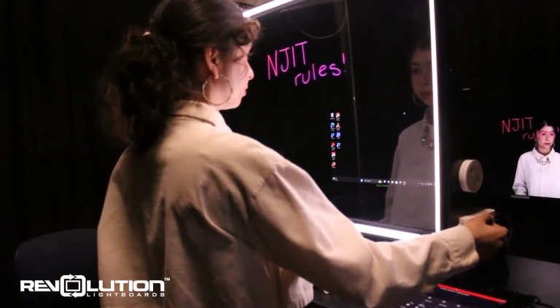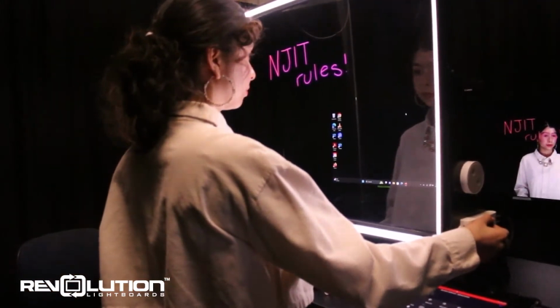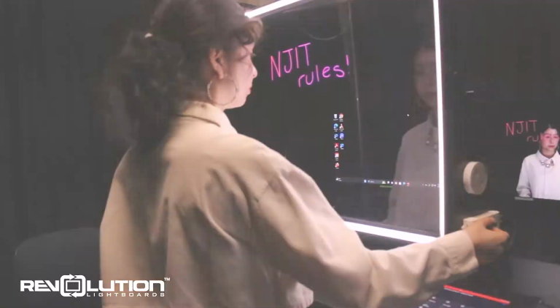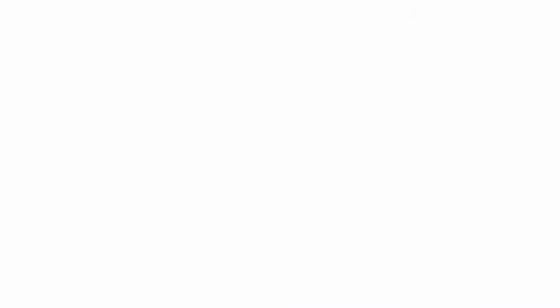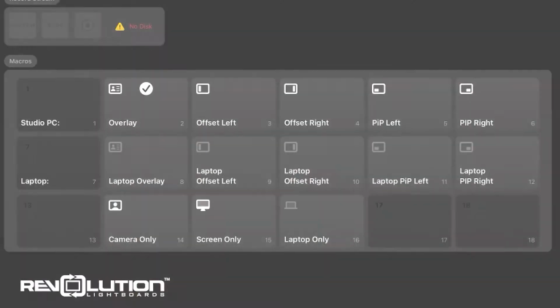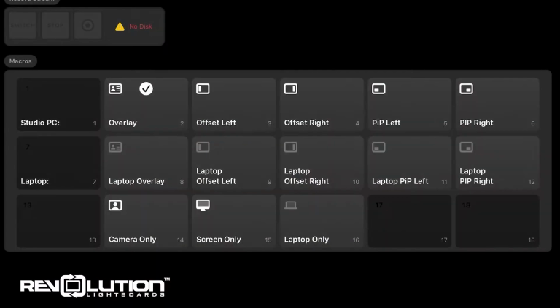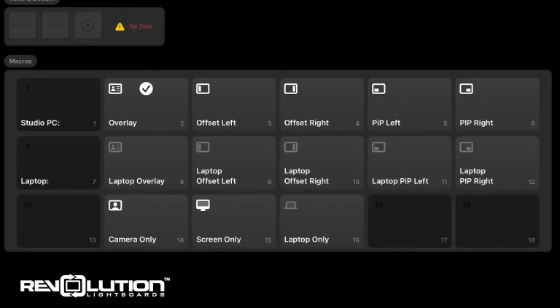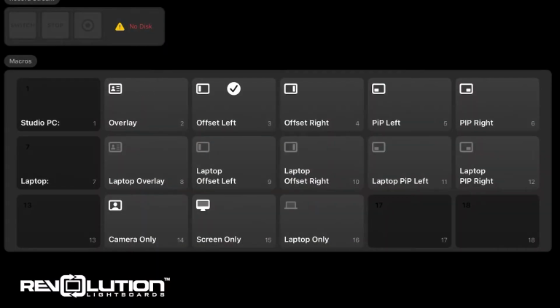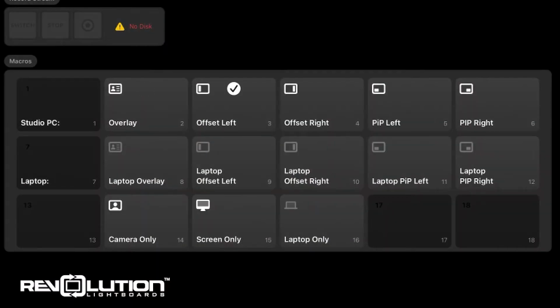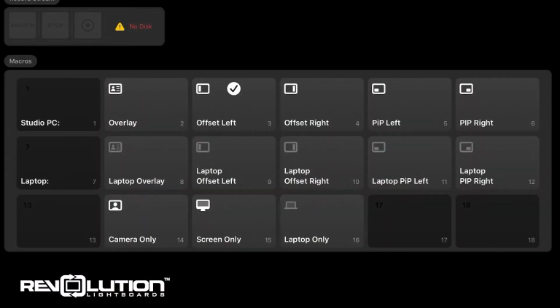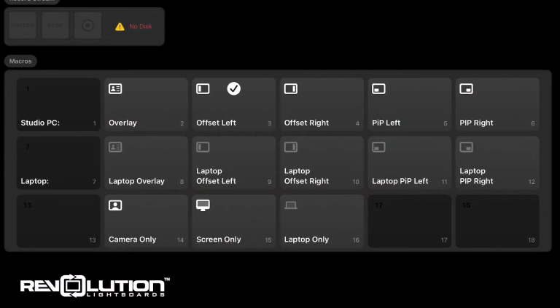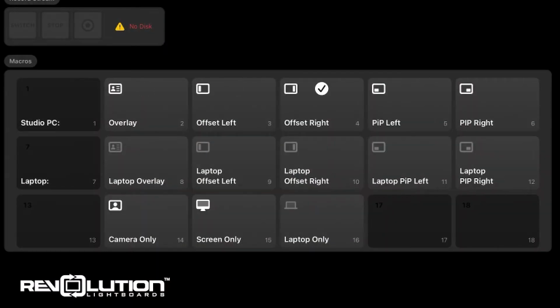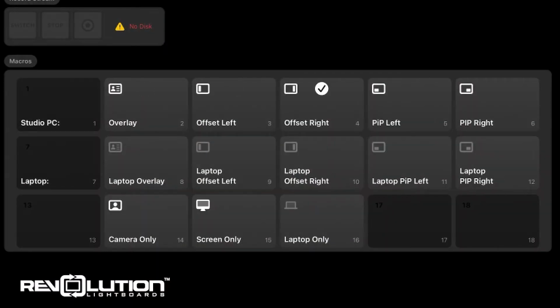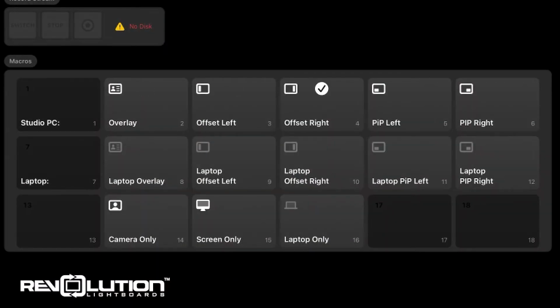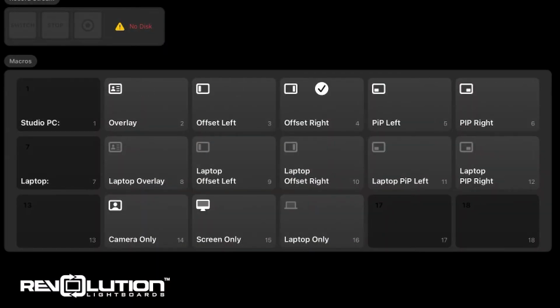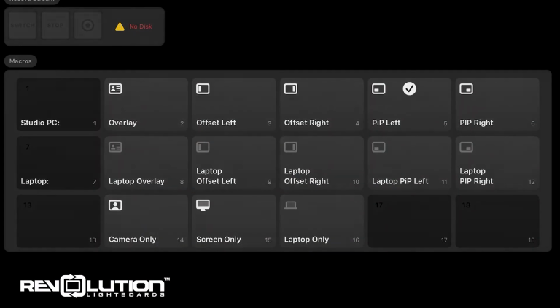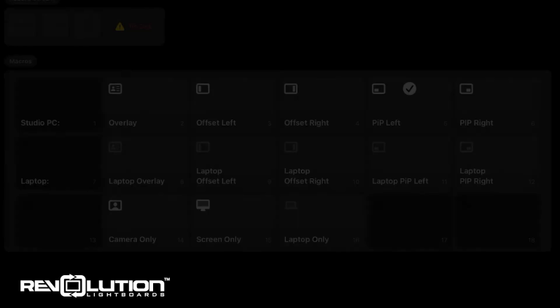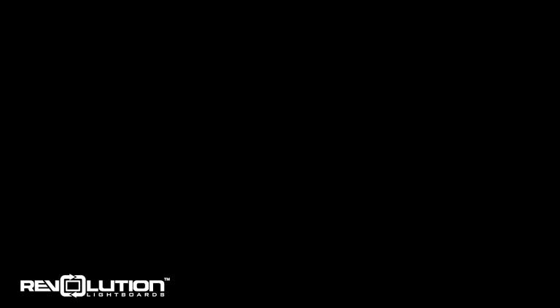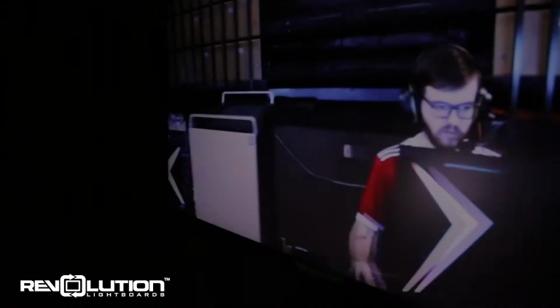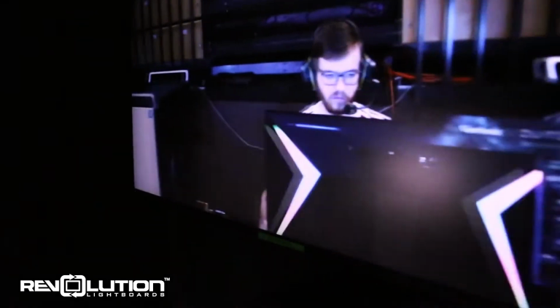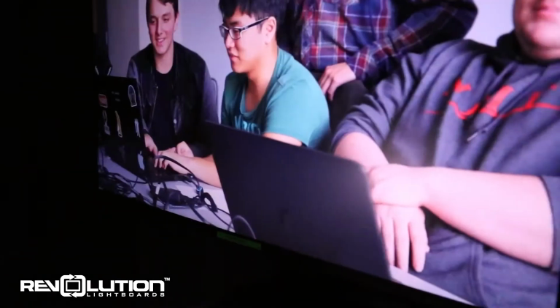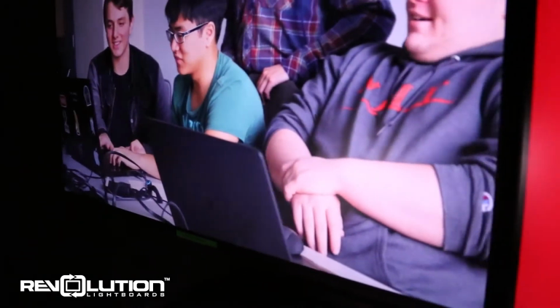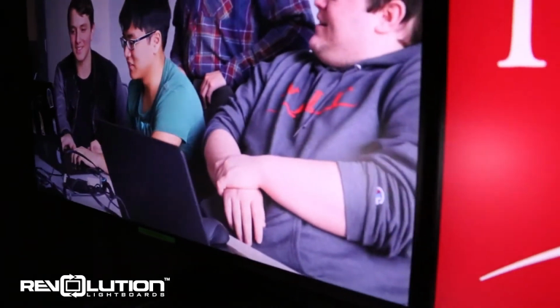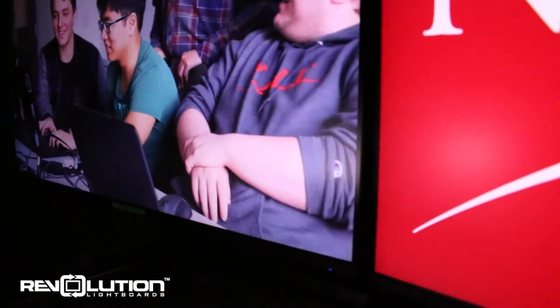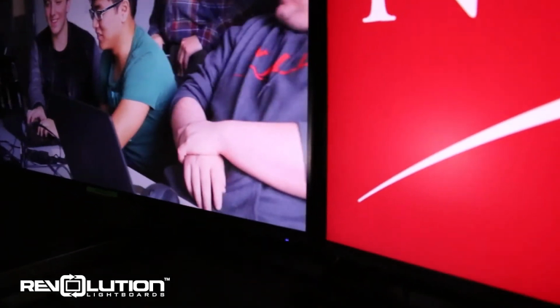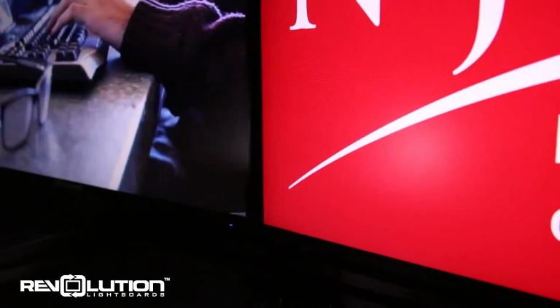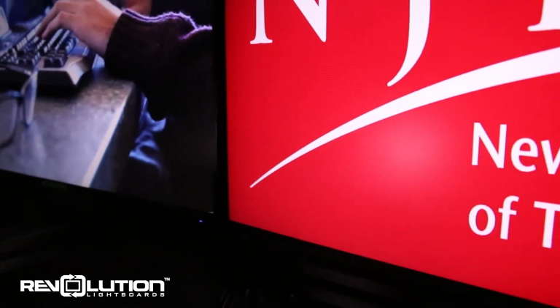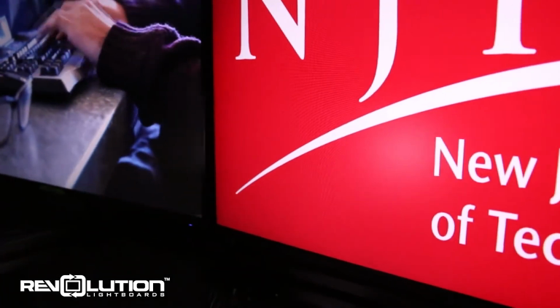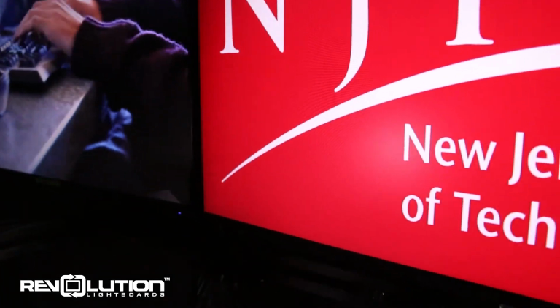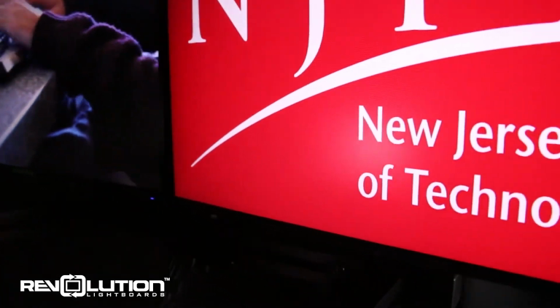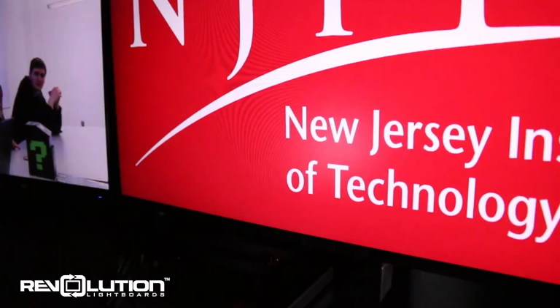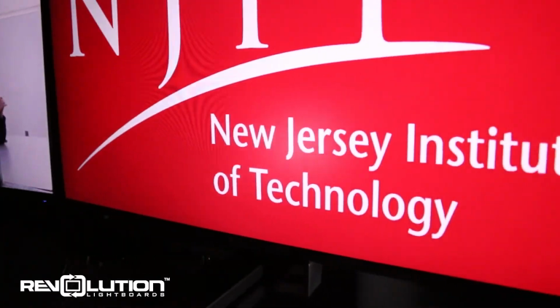The lightboard comes with several different background and overlay options, including the ability to use your laptop as a display. Thanks to the dual monitor setup, the lightboard studio also supports interchangeable backgrounds and content.